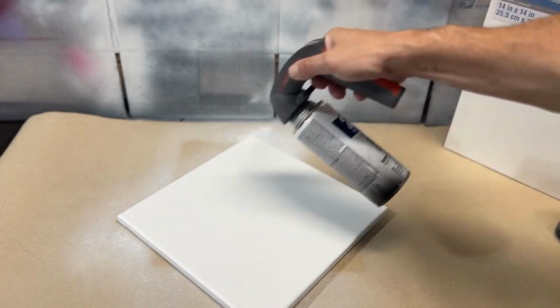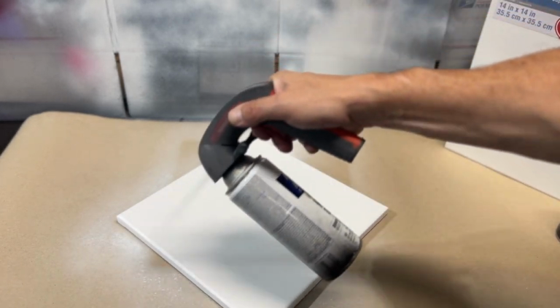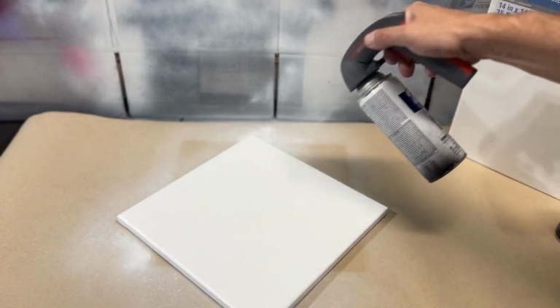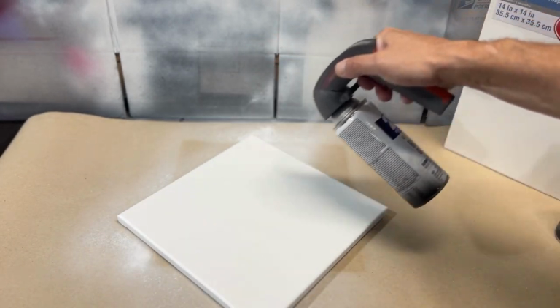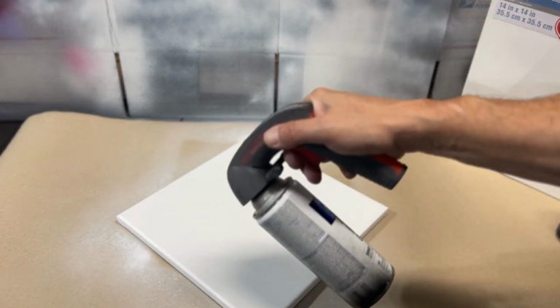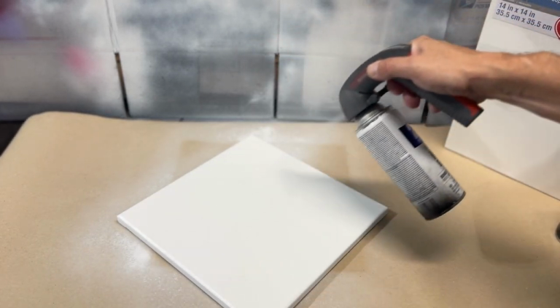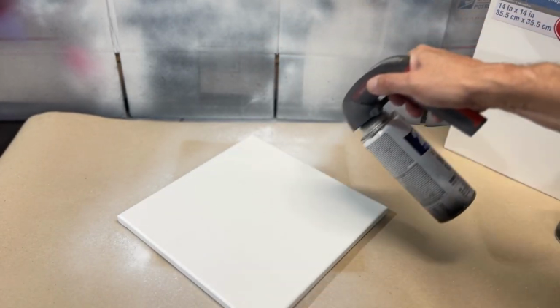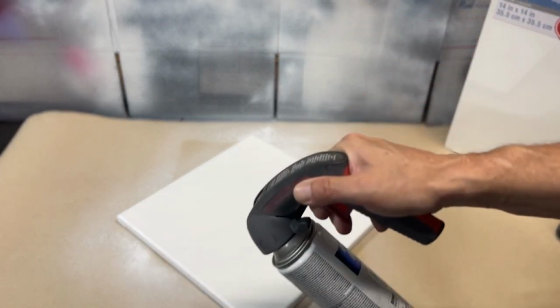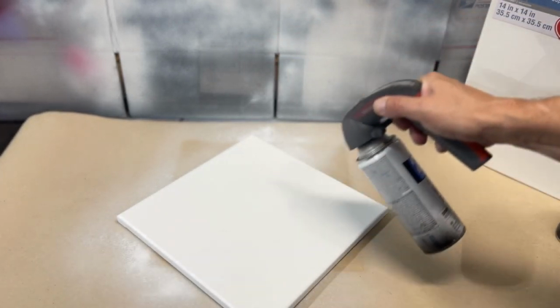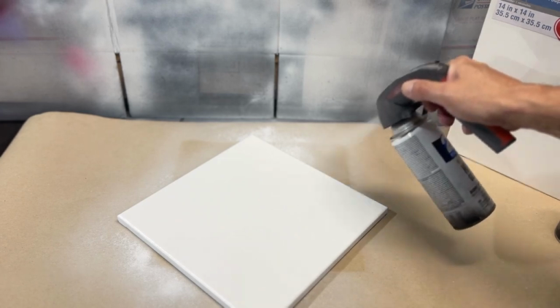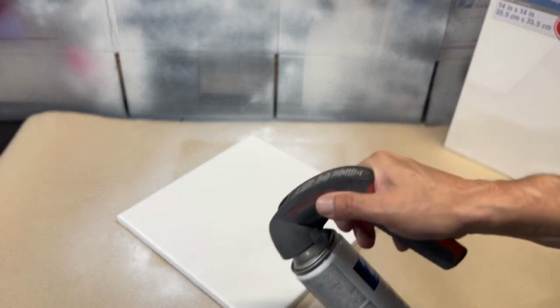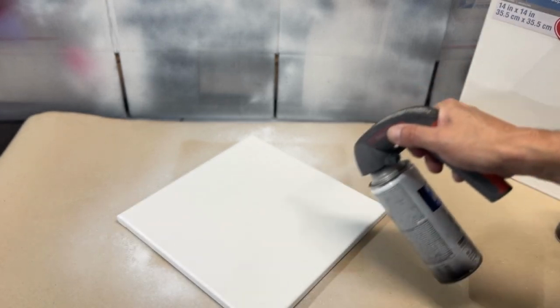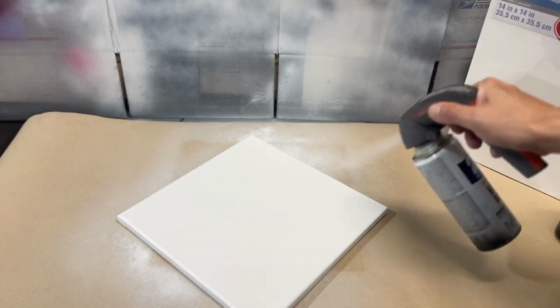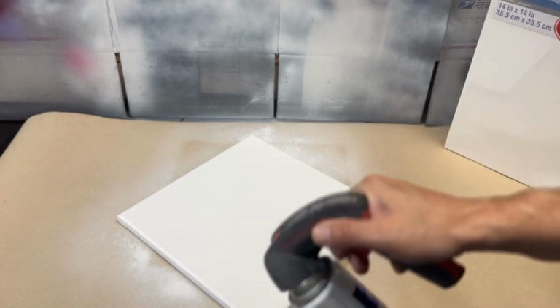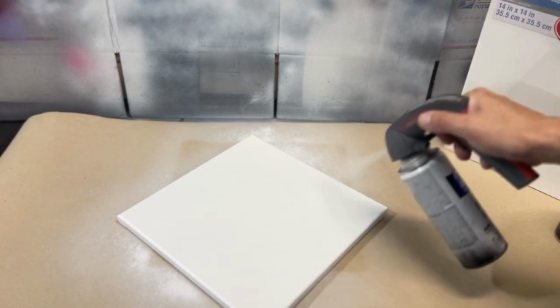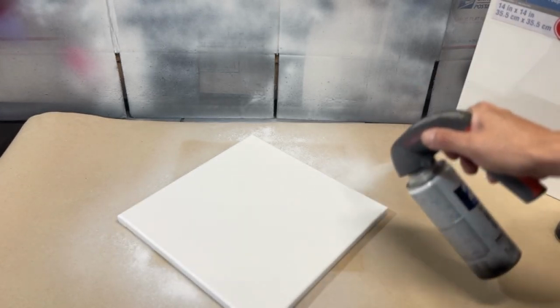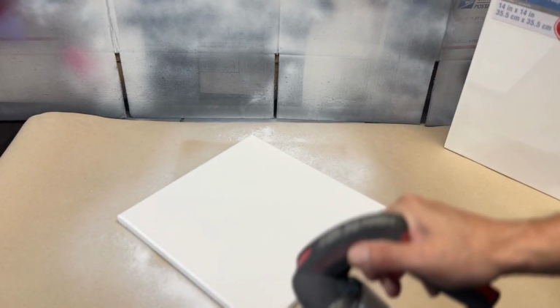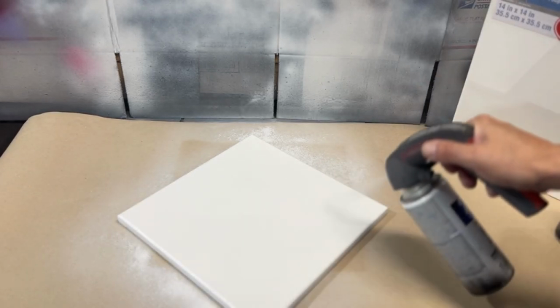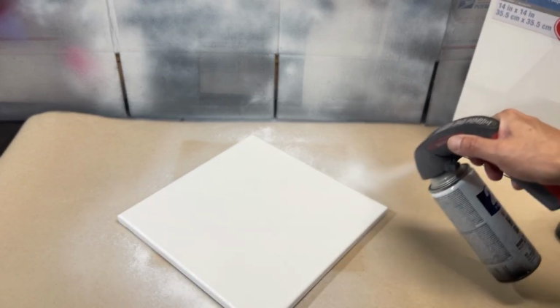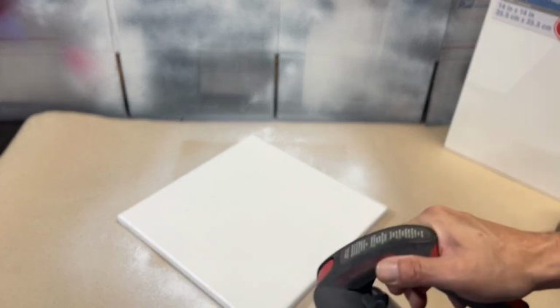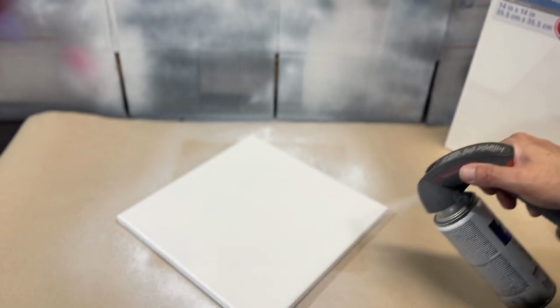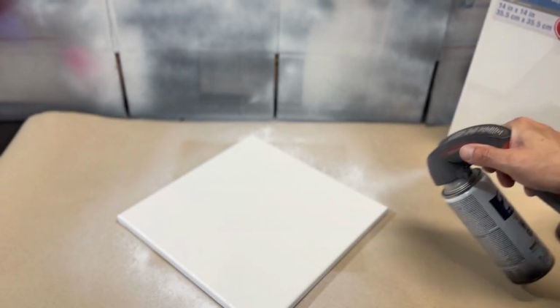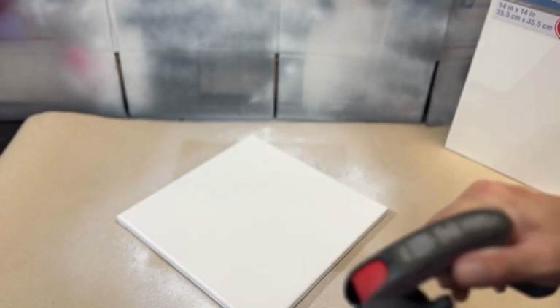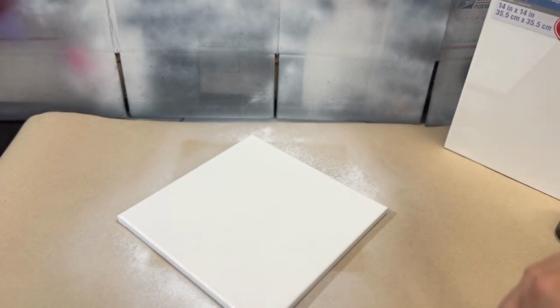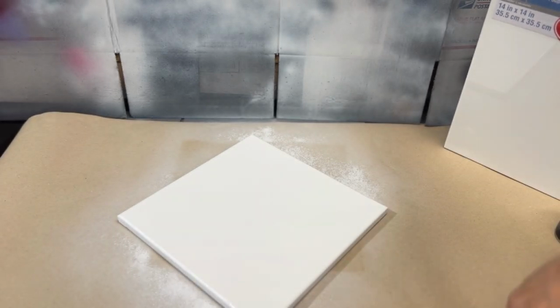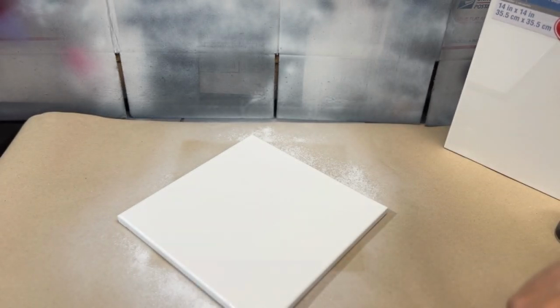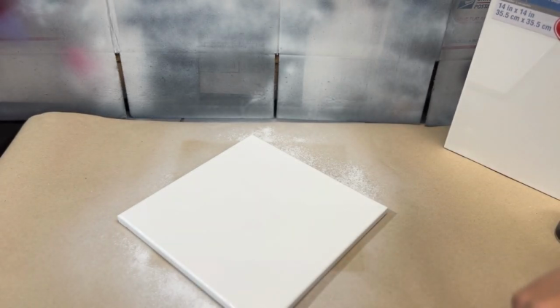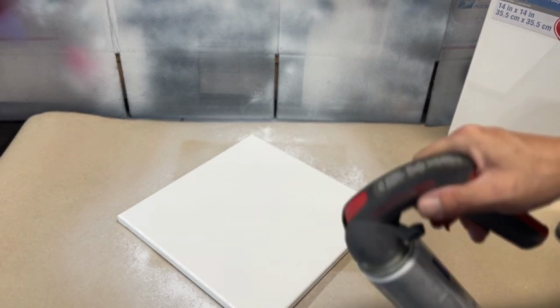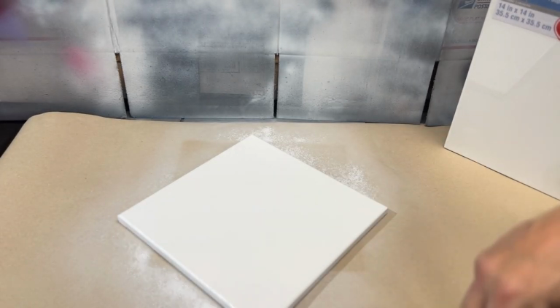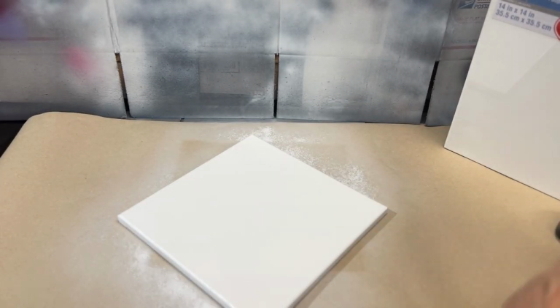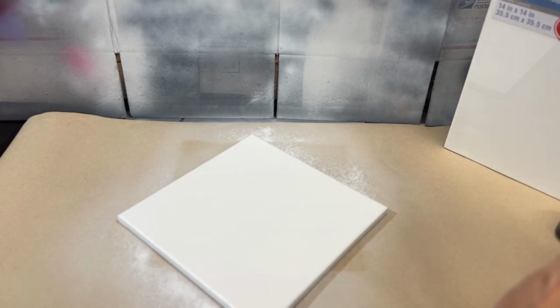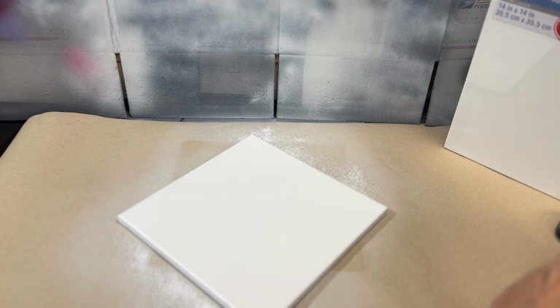This doesn't have to be perfect because this is just a base layer, but you do want to make sure you're getting the entire canvas covered. That's it for our first coat — we'll let that dry for about 30 minutes and then come back to put on the black.